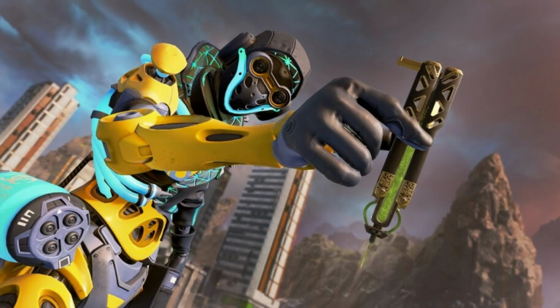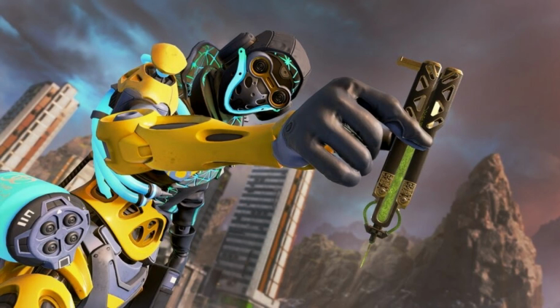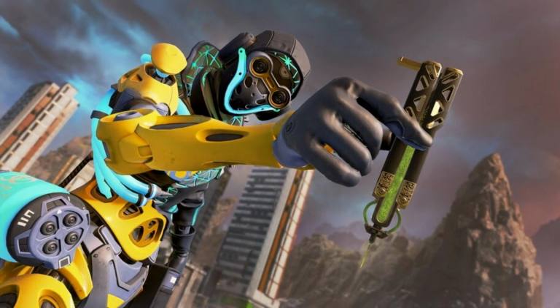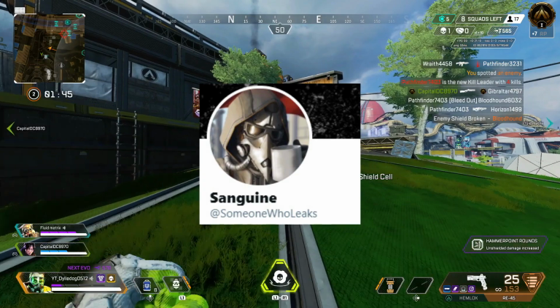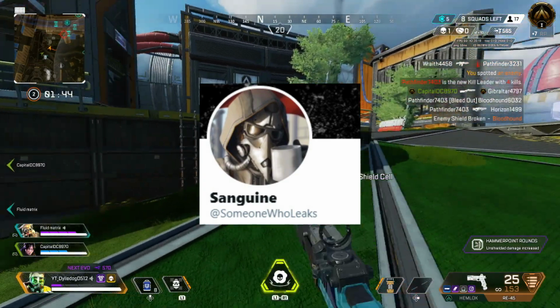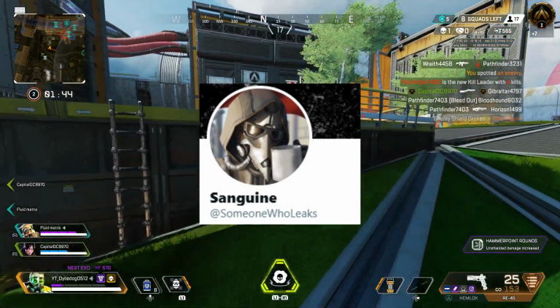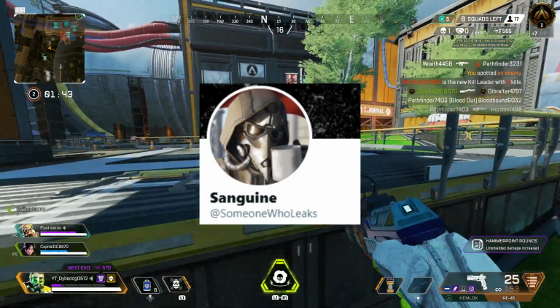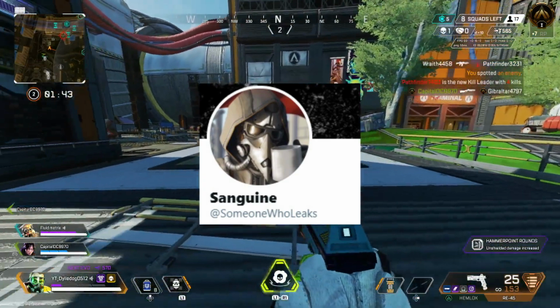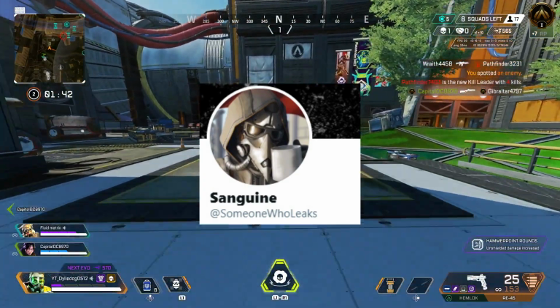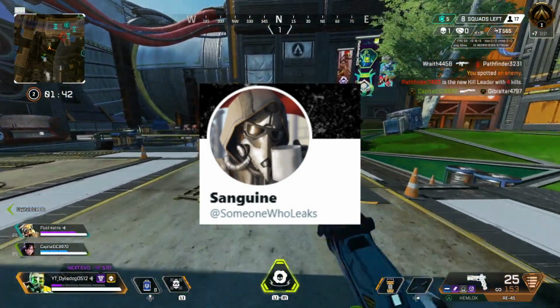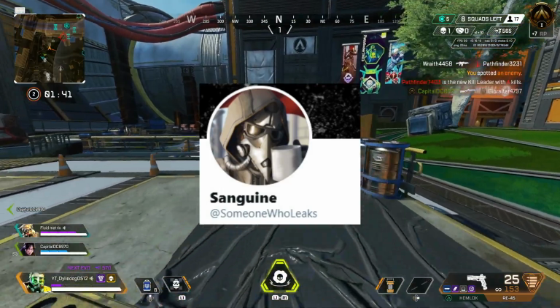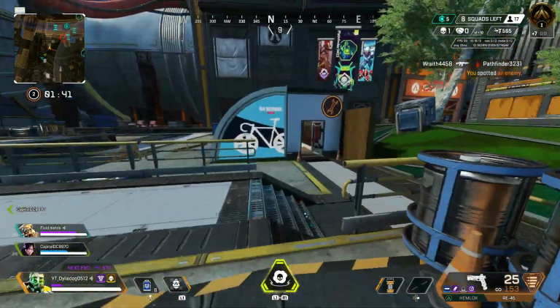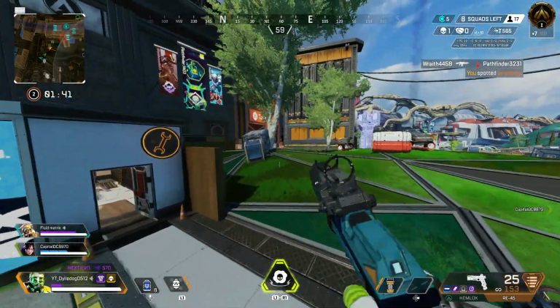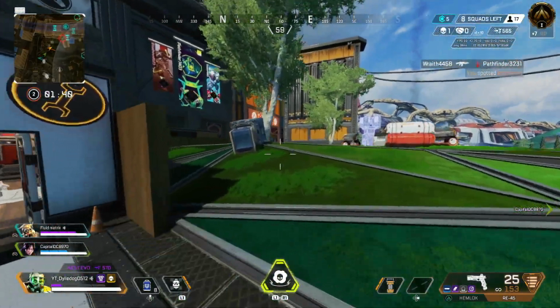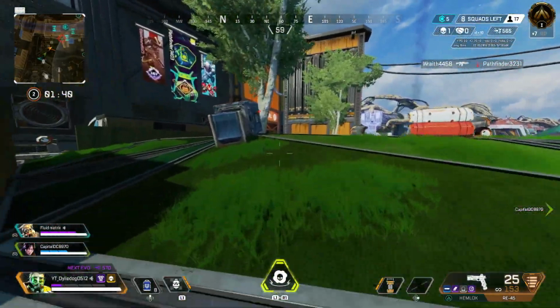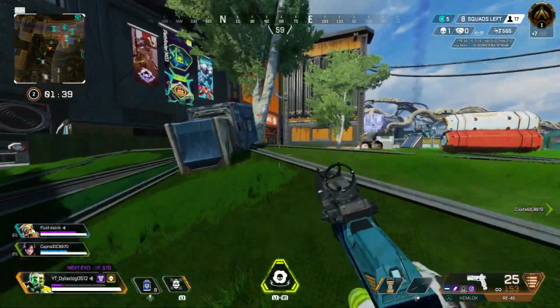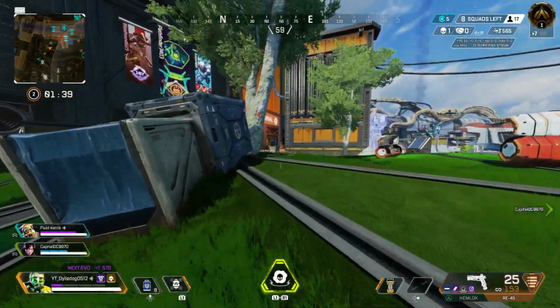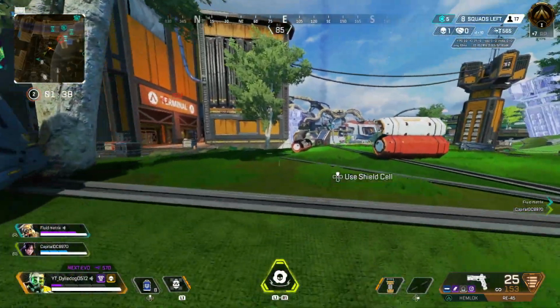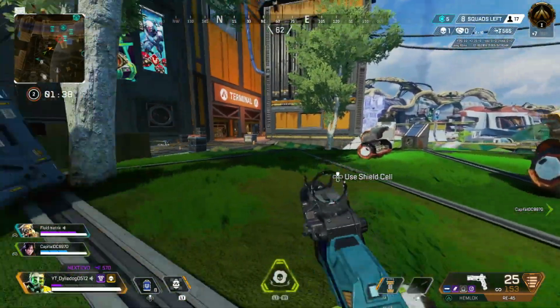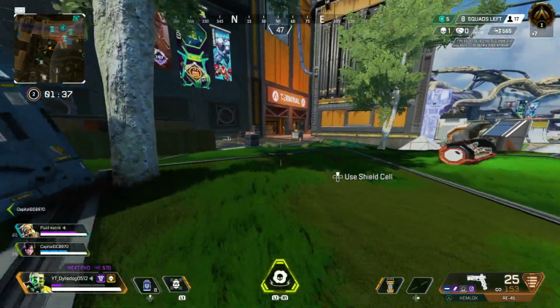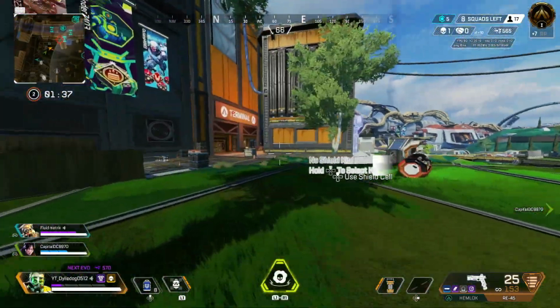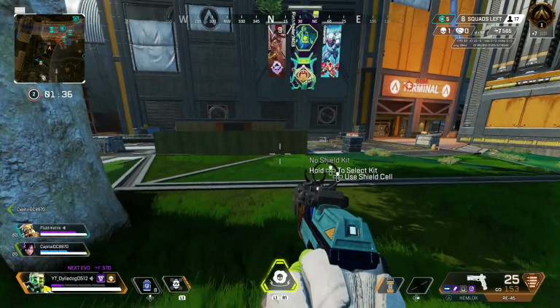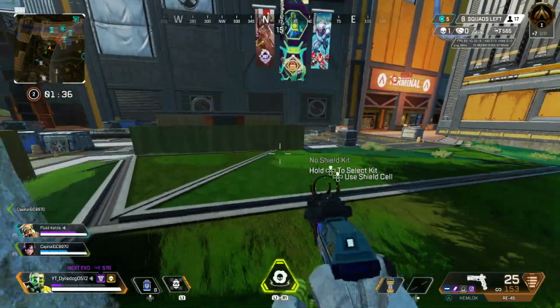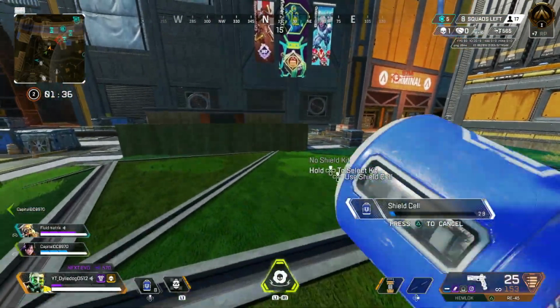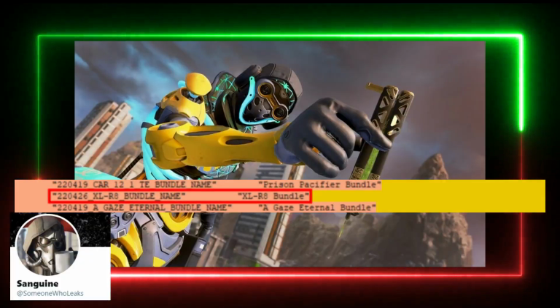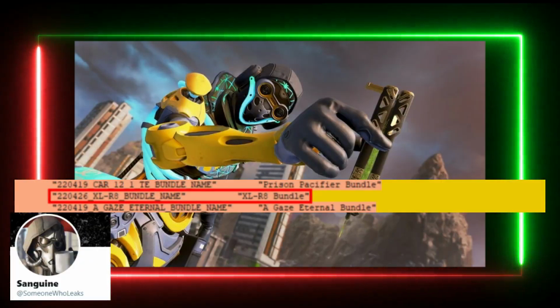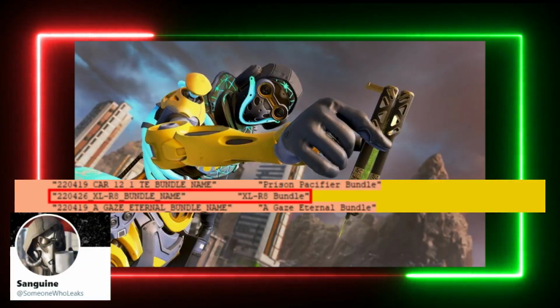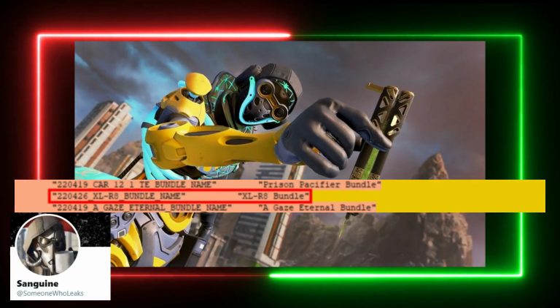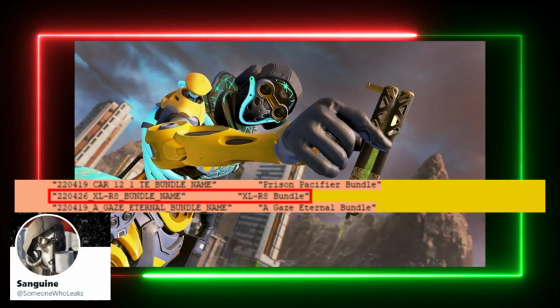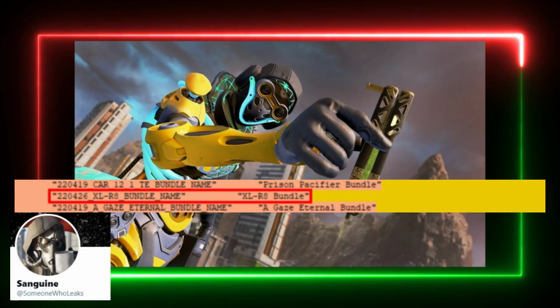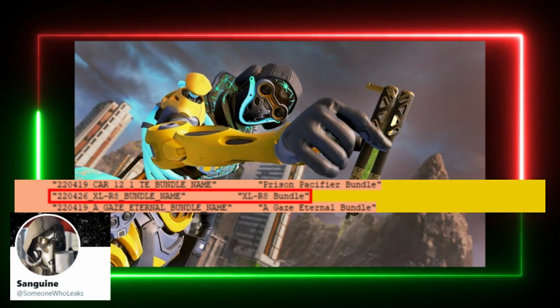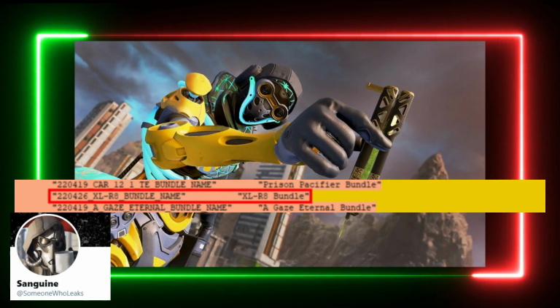In some awesome news, thanks to Someone Who Leaks, this skin is set to return this season. In Someone Who Leaks' recent findings of bundles coming to the Apex store for the remainder of Season 12, we have the Accelerate bundle, which will of course include the Accelerate Octane skin.